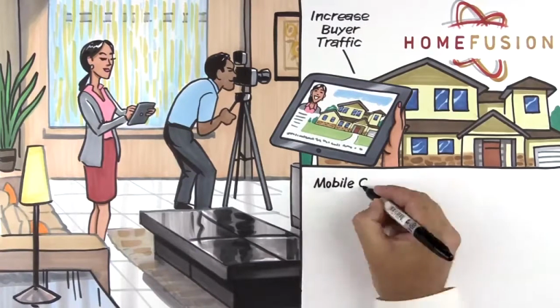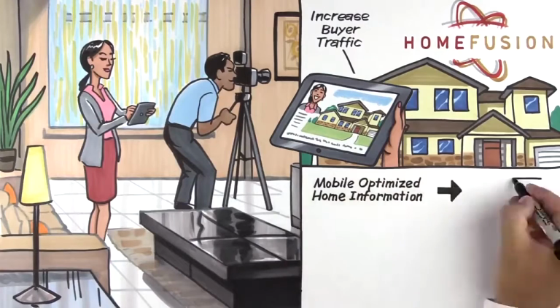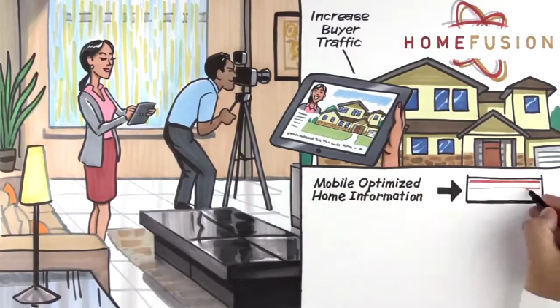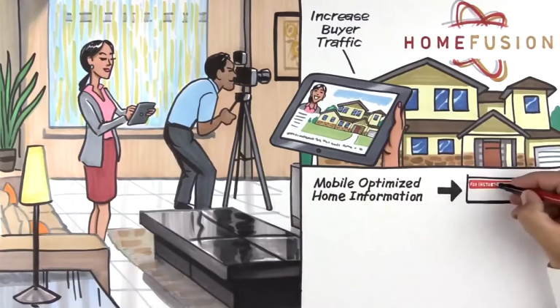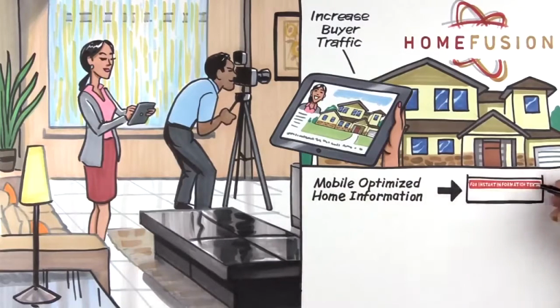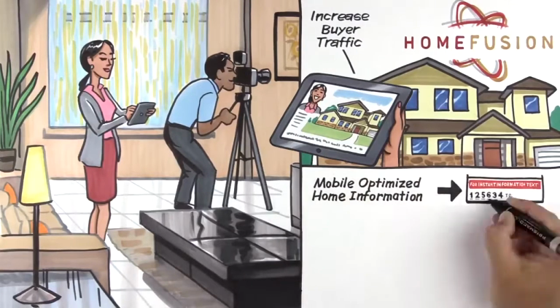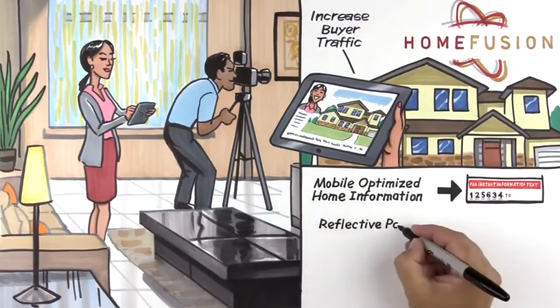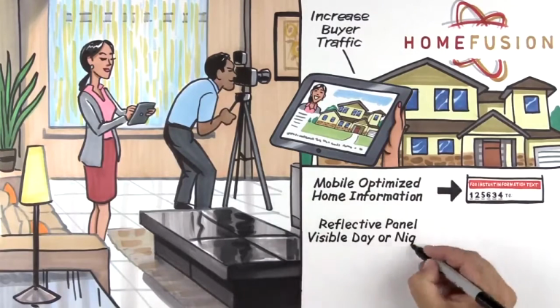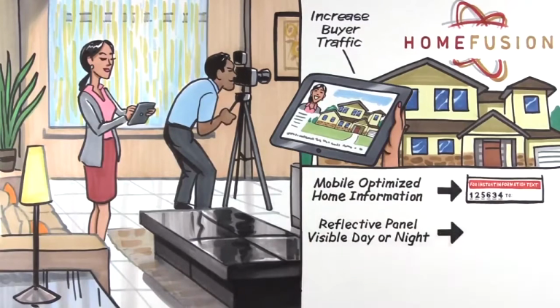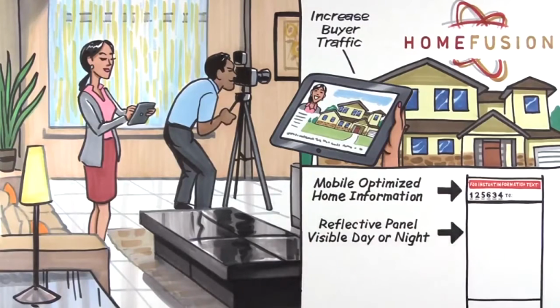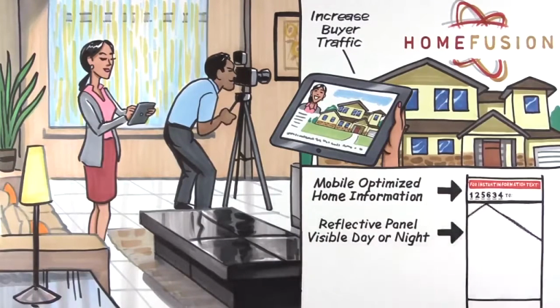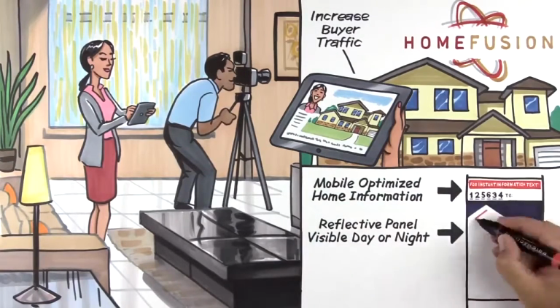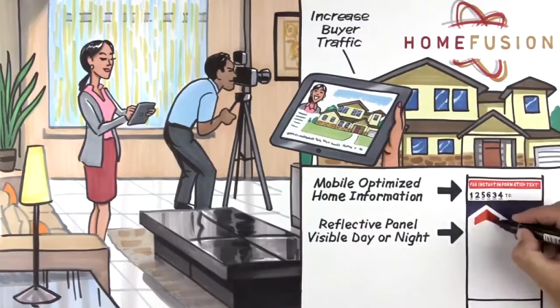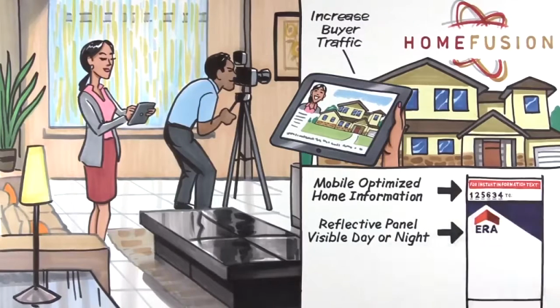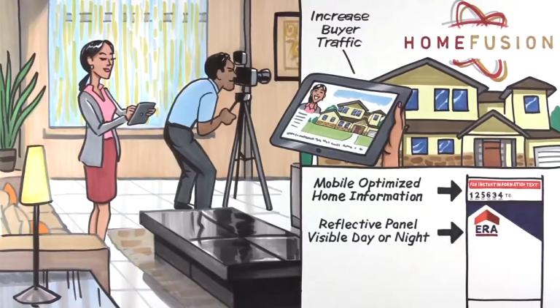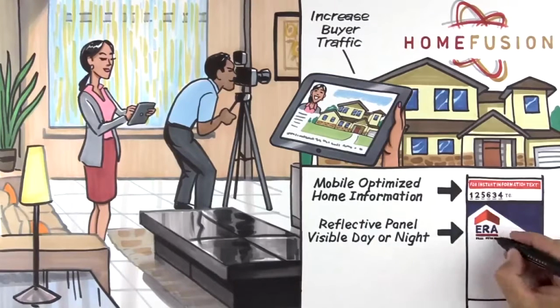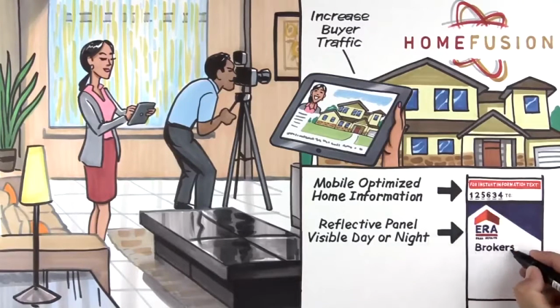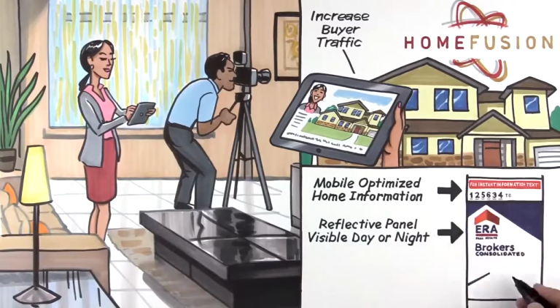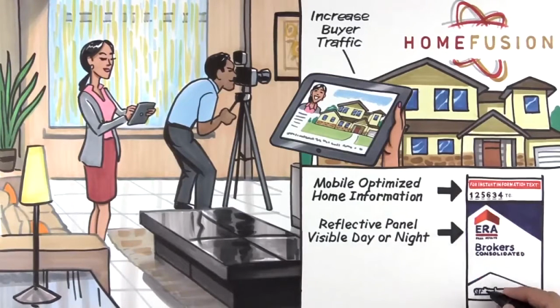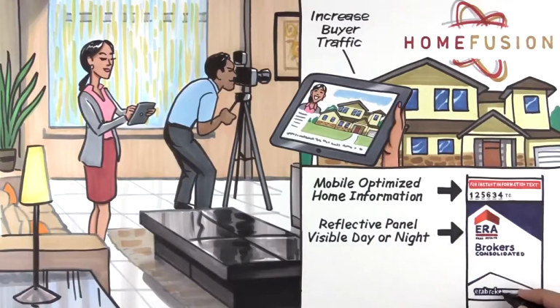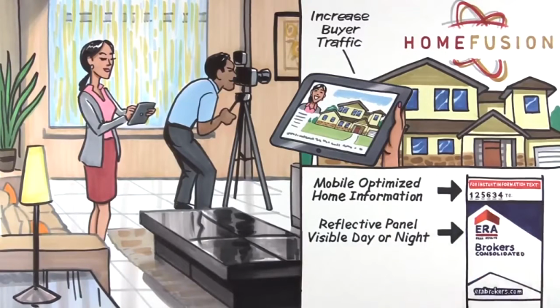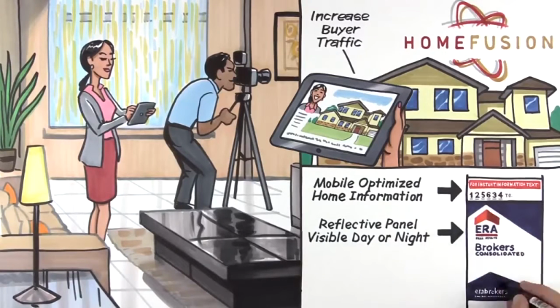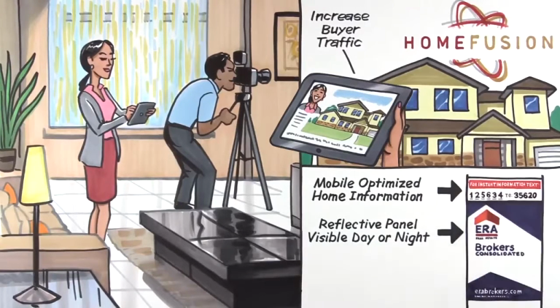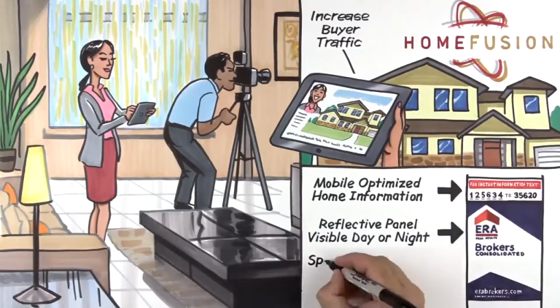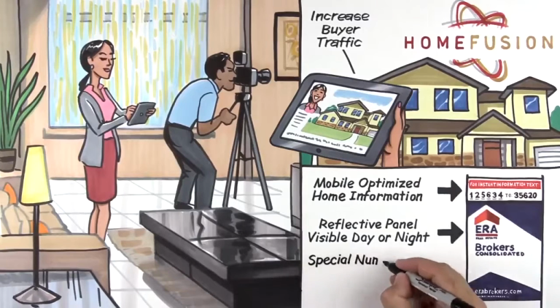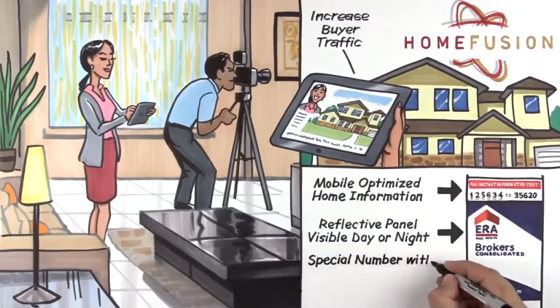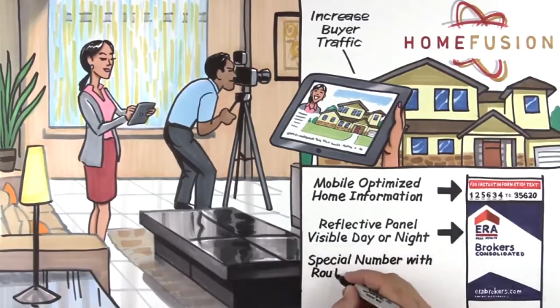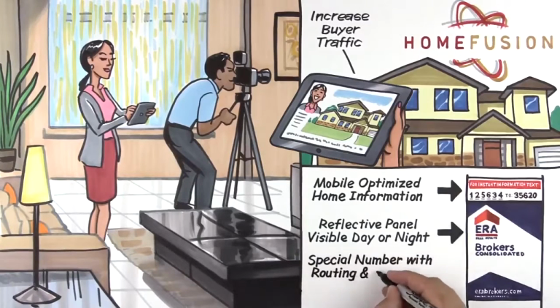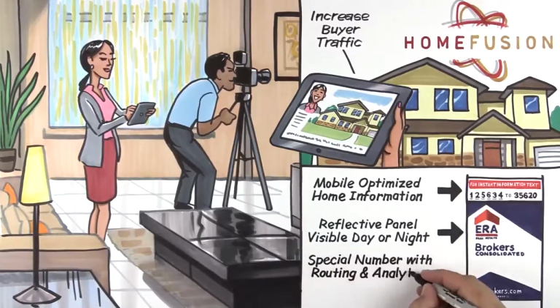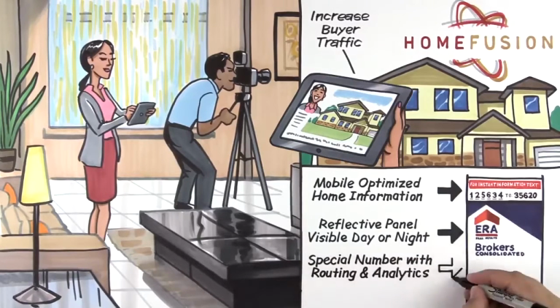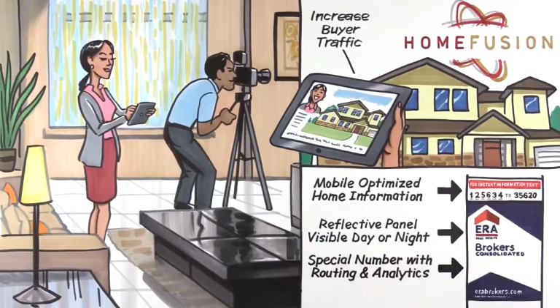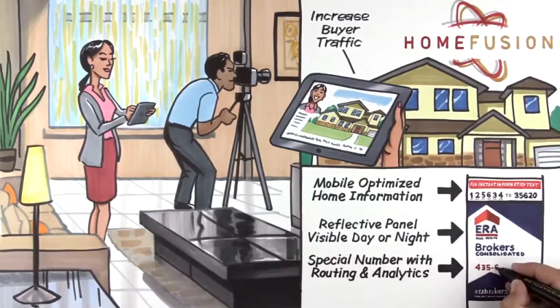Home Fusion enhanced the home's presentation and provided the listing agent's contact information, regardless of where potential buyers saw the Houstons' home — on mobile, online, or even just driving by, with ERA's exclusive smart sign technology.